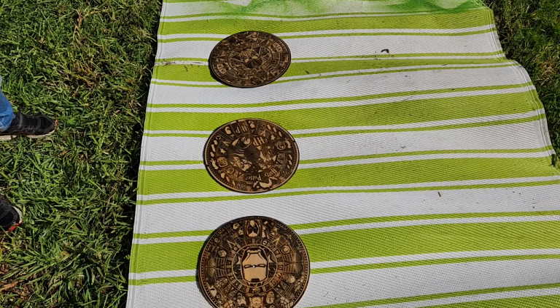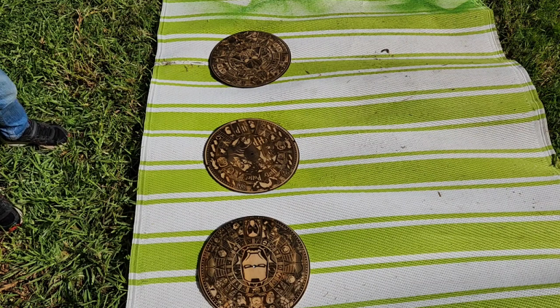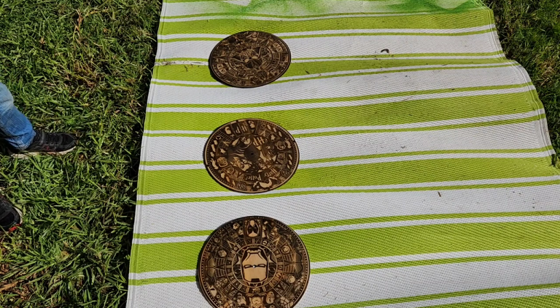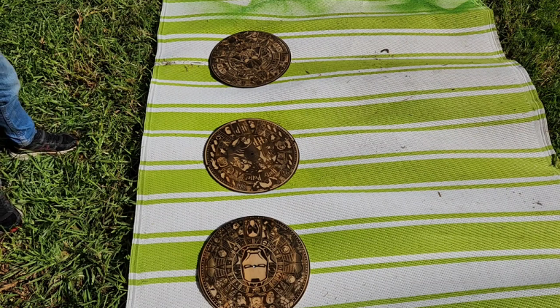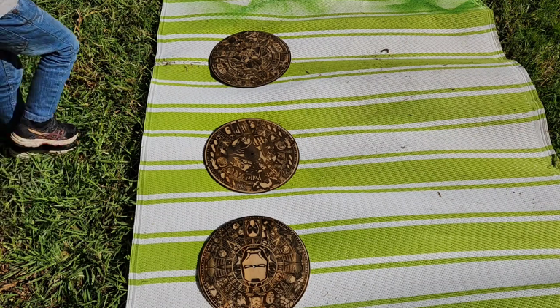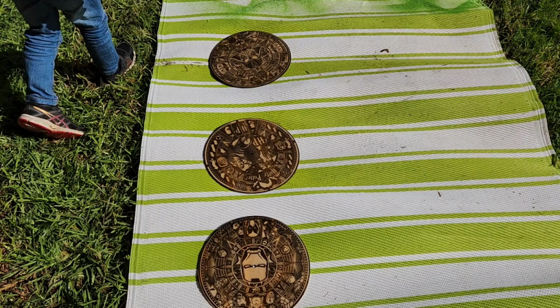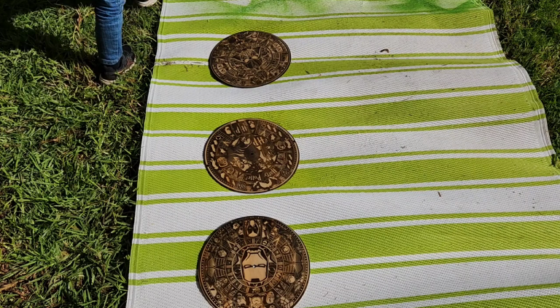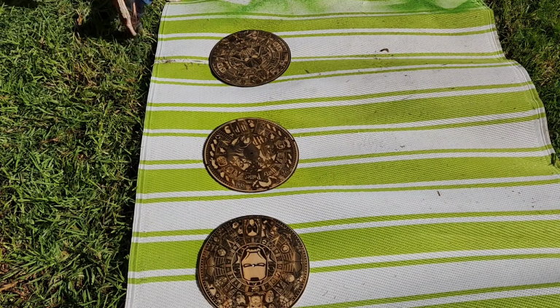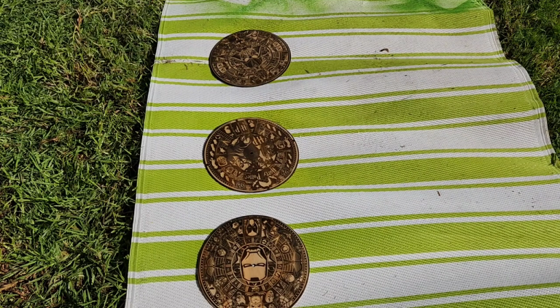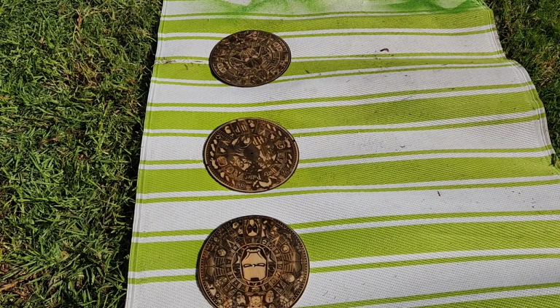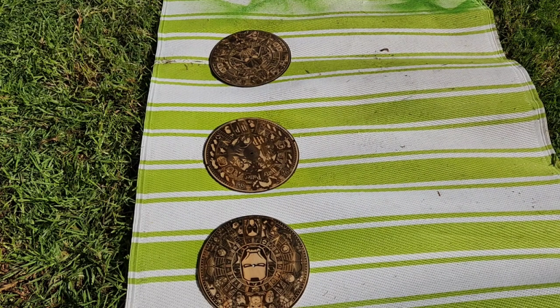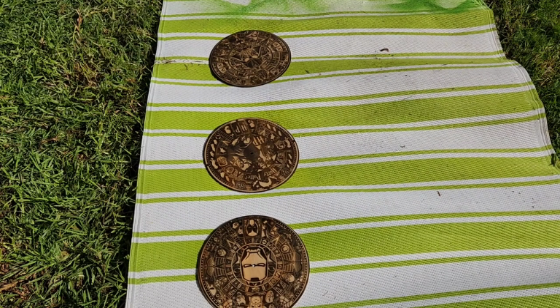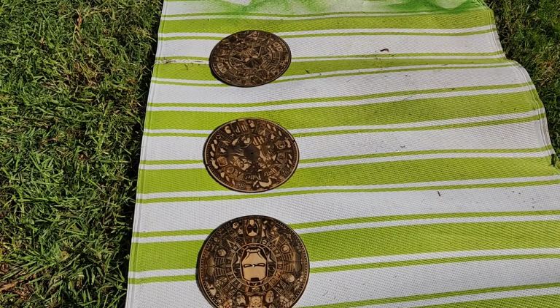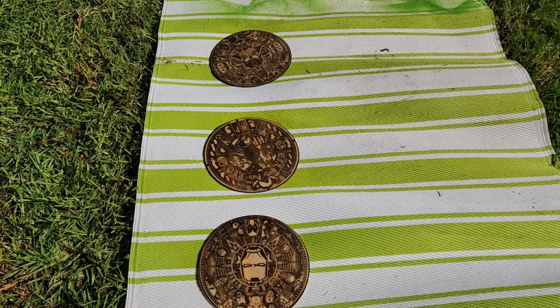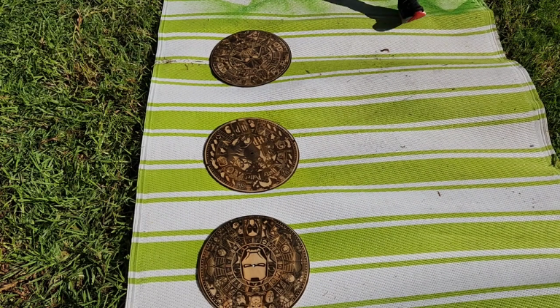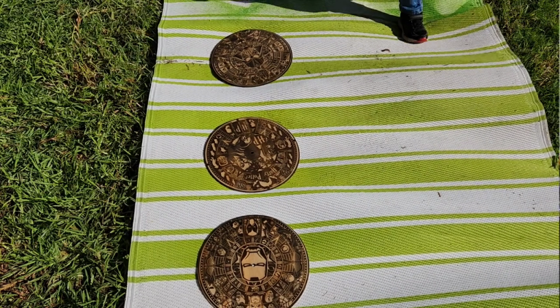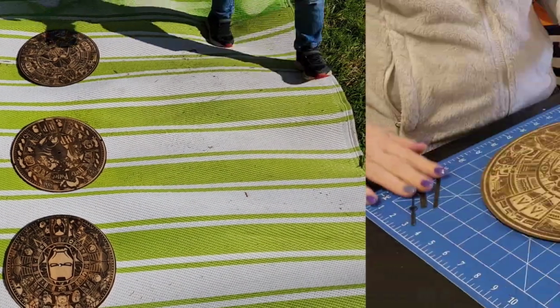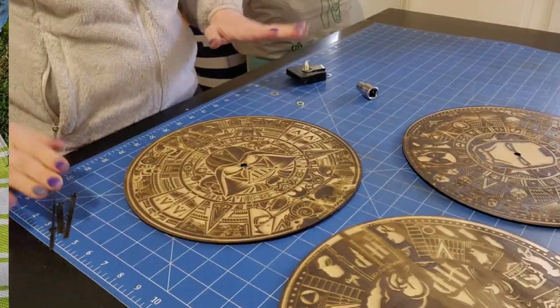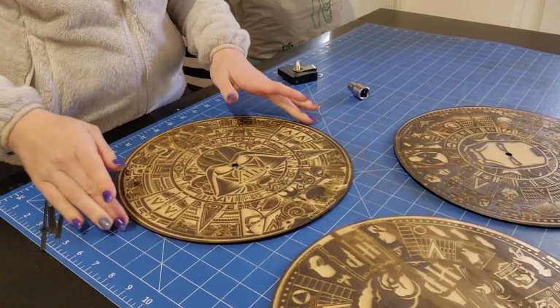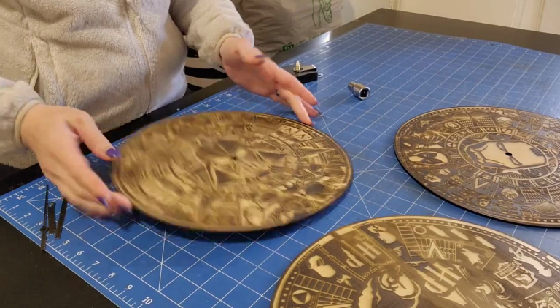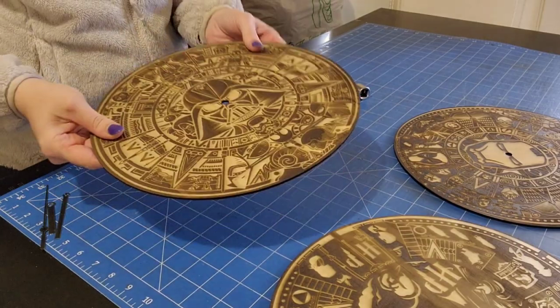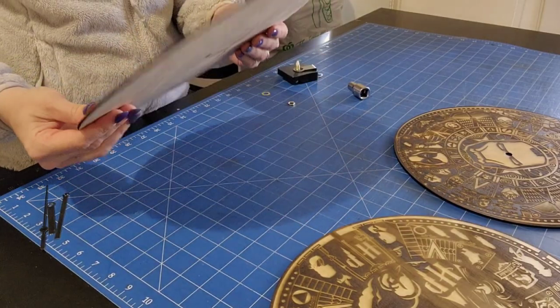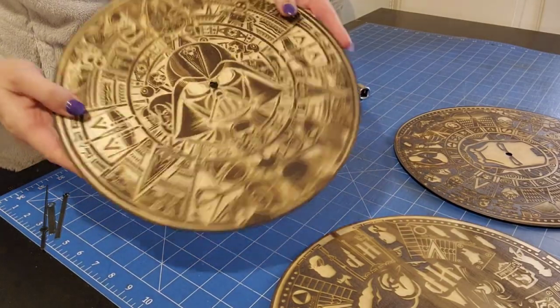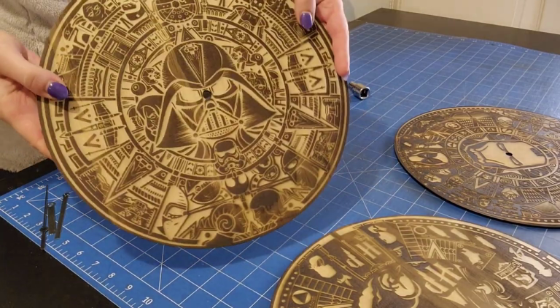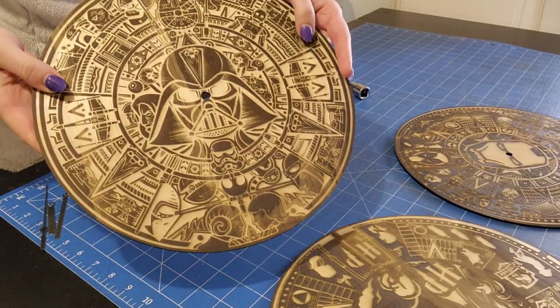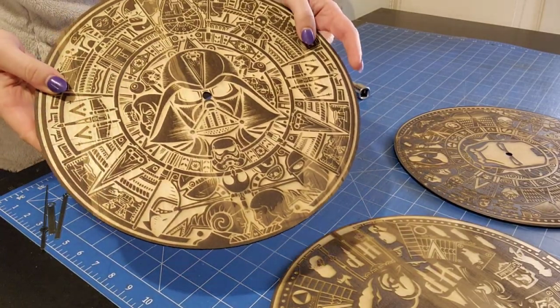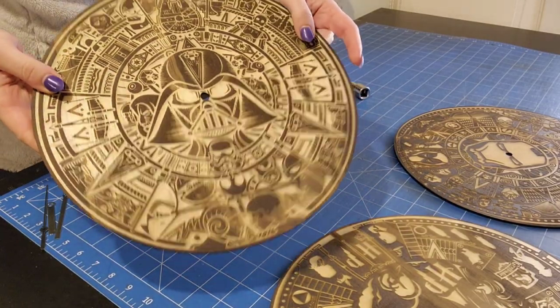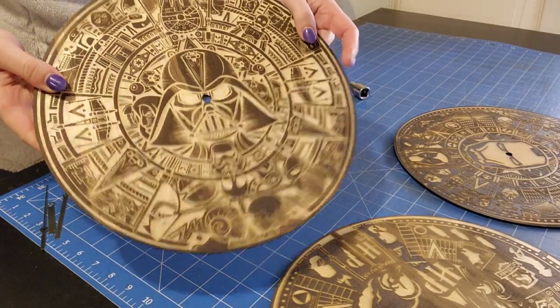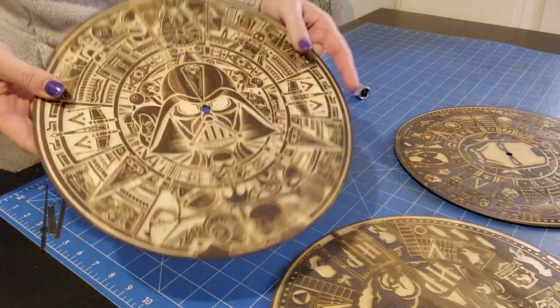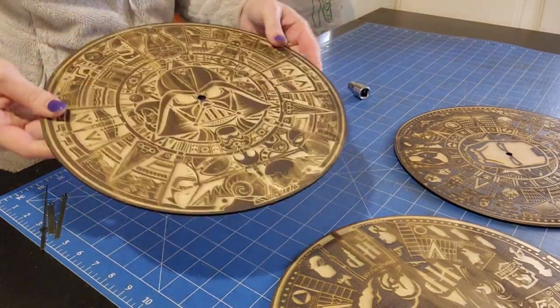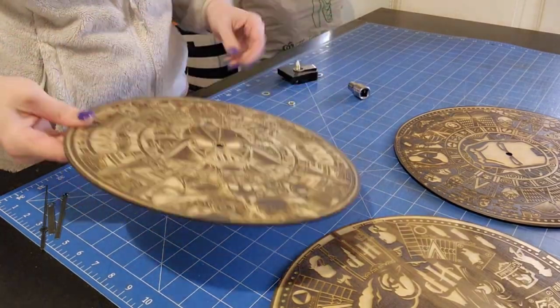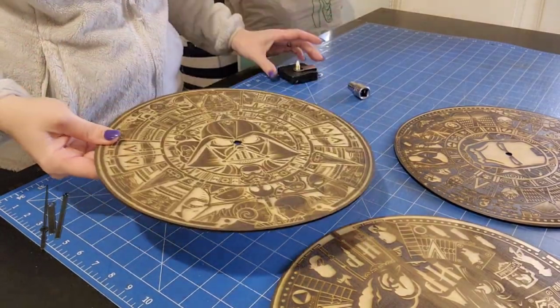So I'm going to let that dry. It already looks darker and makes everything more pronounced, and then we will get on to putting the clock part in. So these are now dry — they're good to go. It just gives a slight sheen; I didn't want them too glossy.